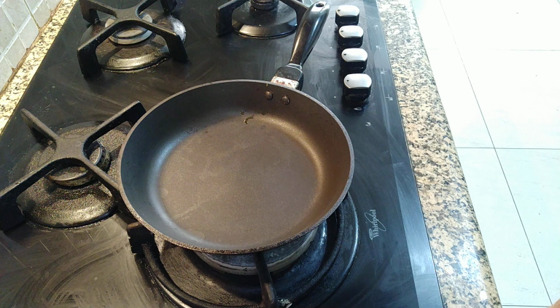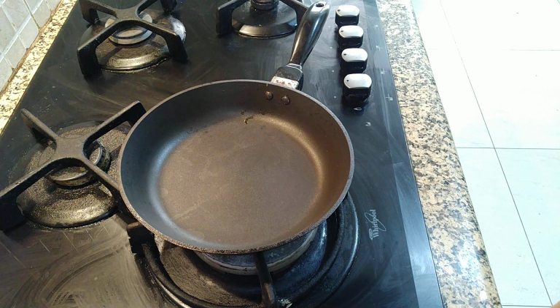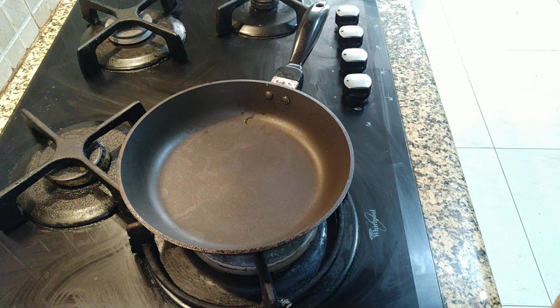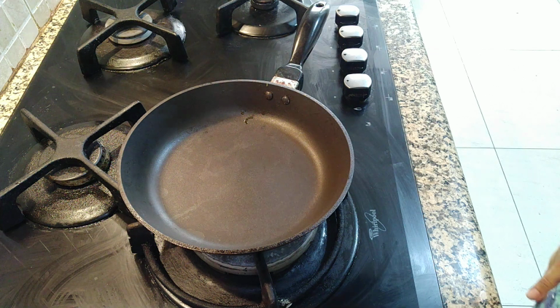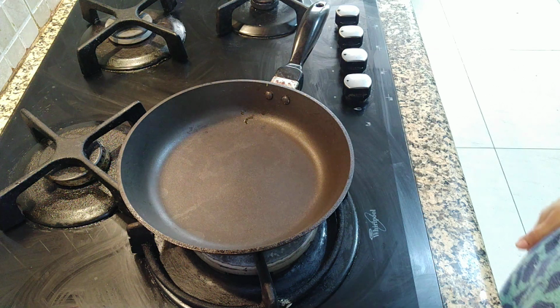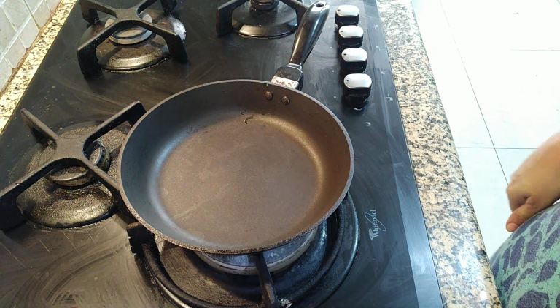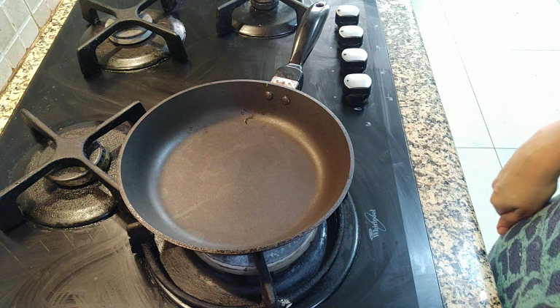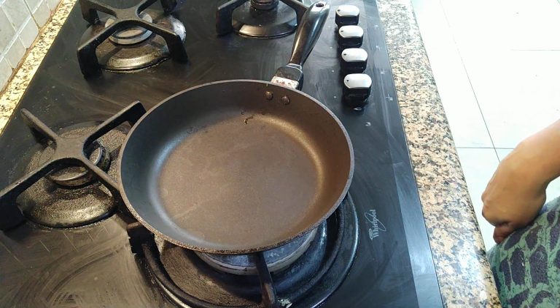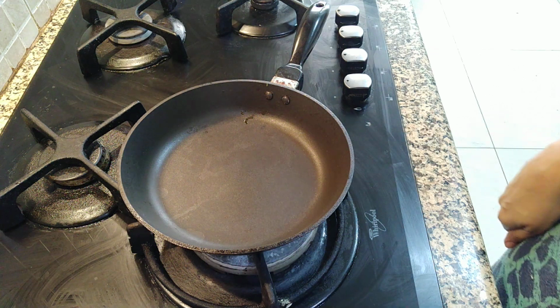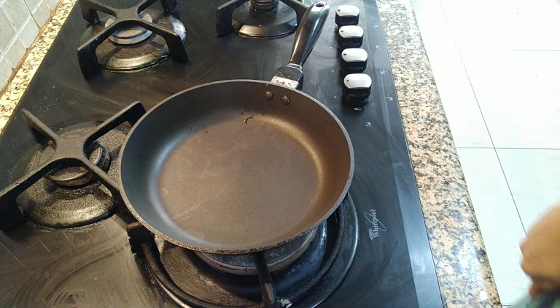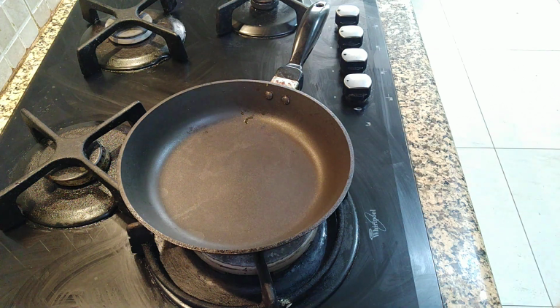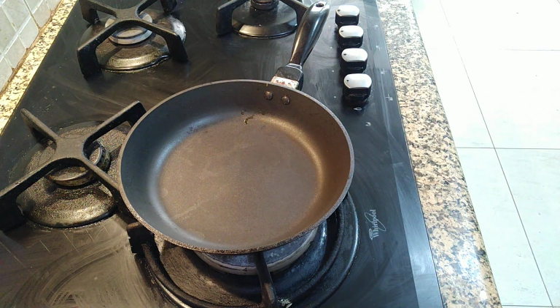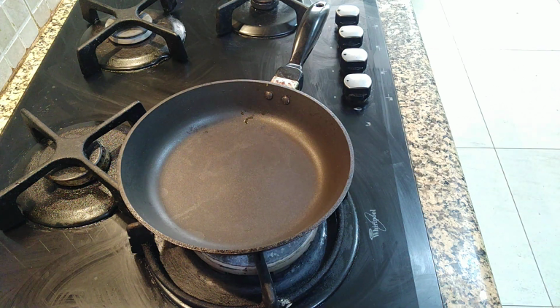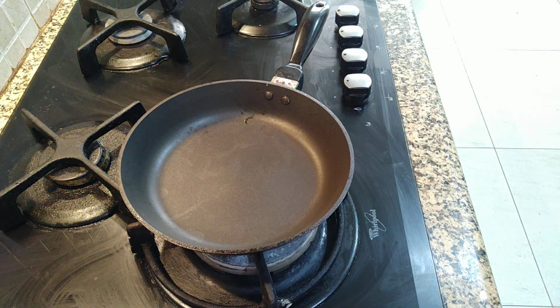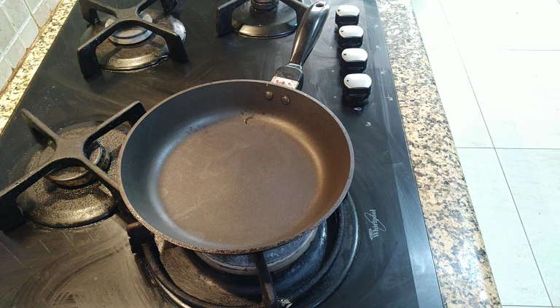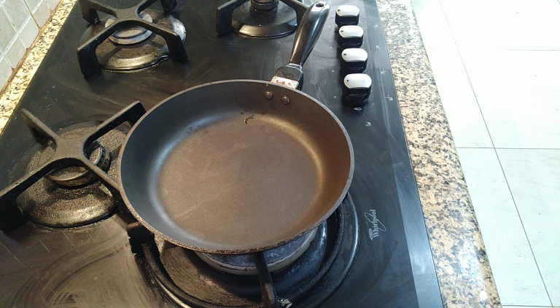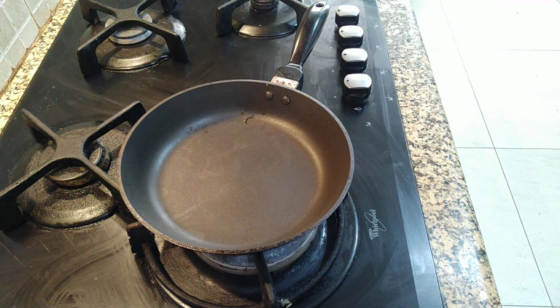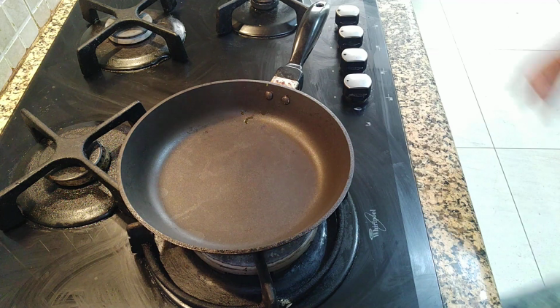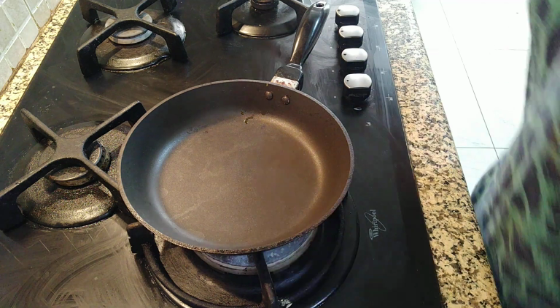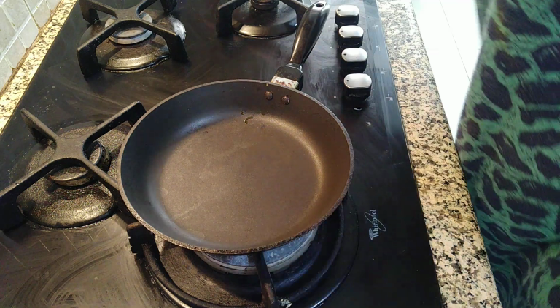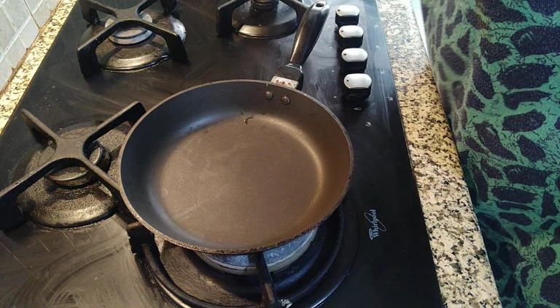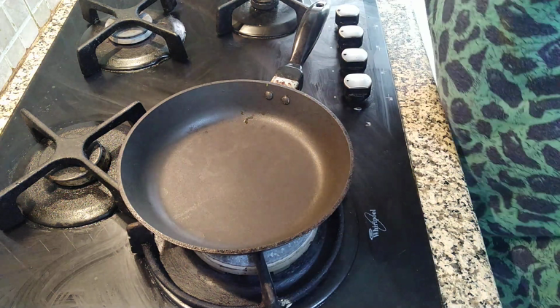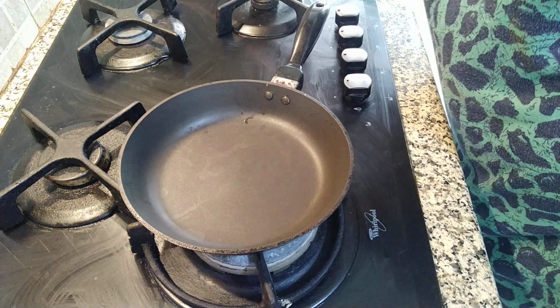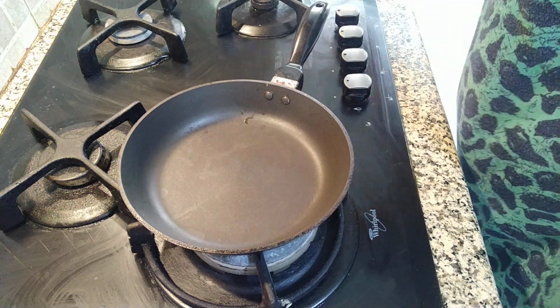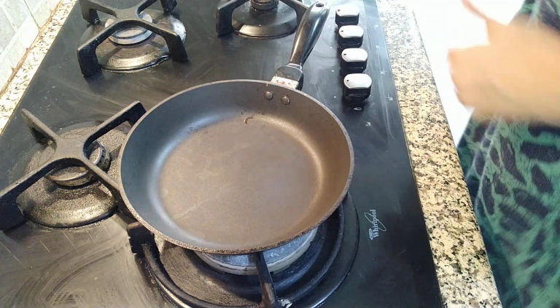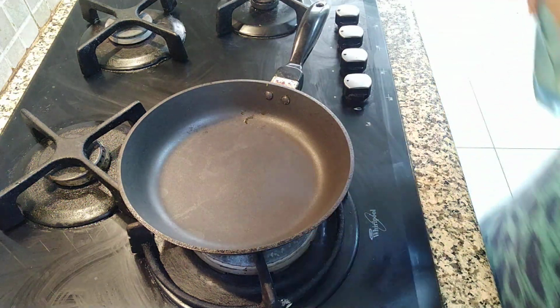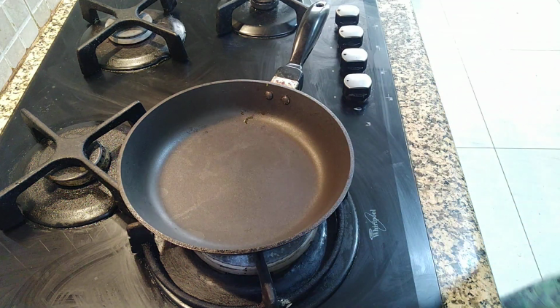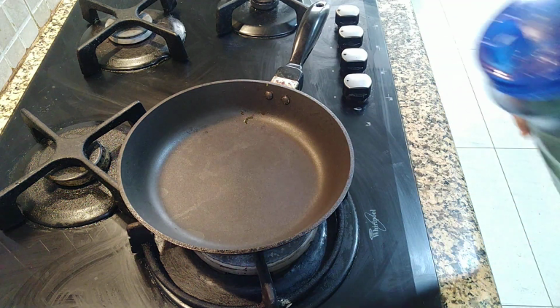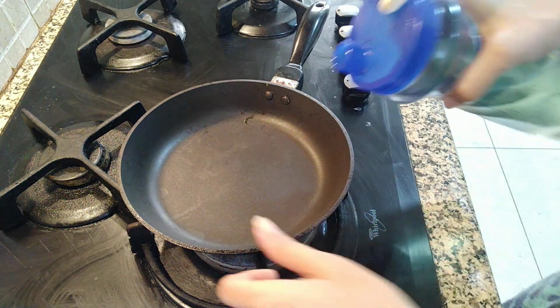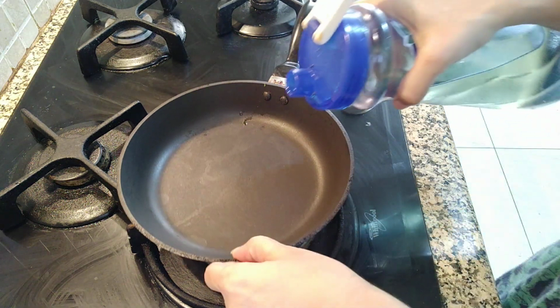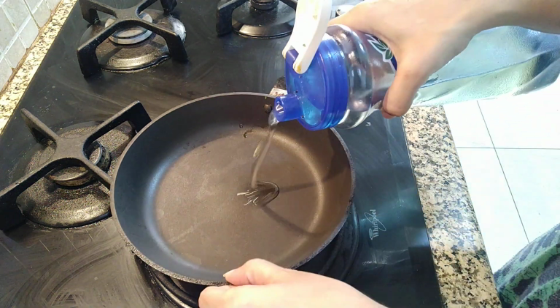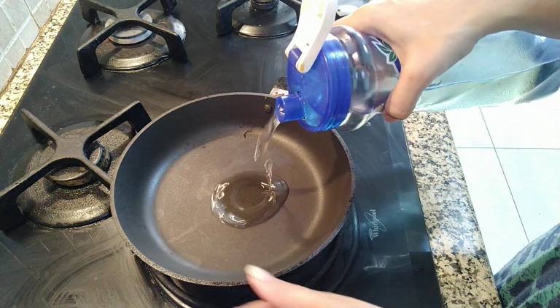Hello friends, welcome back. Today we are going to make Paneer Burji. The same way you can make Anda Burji also.